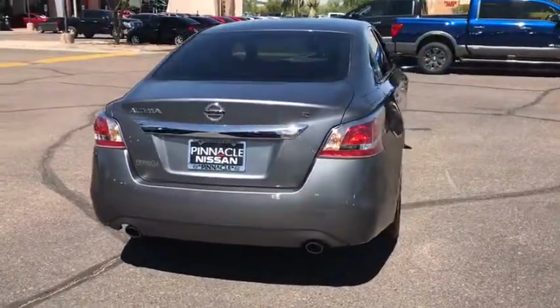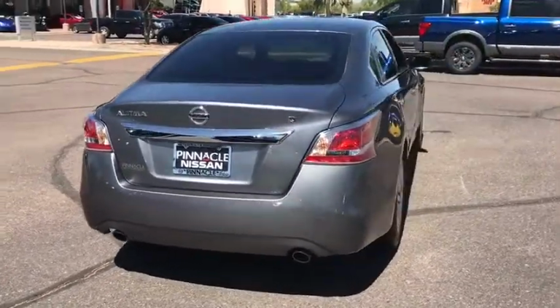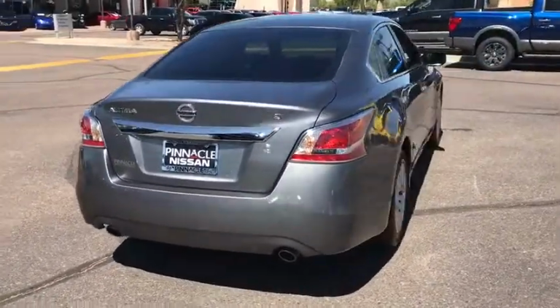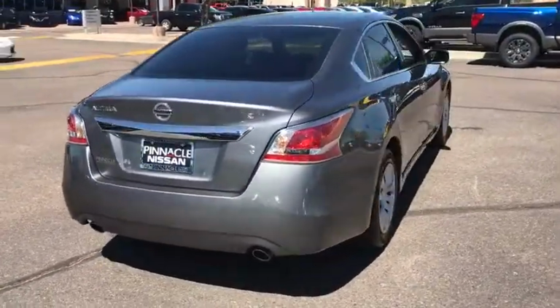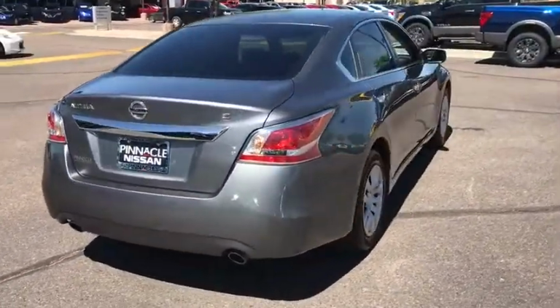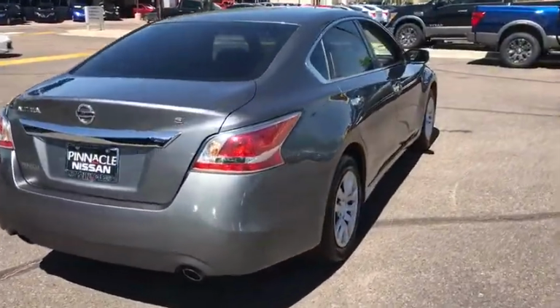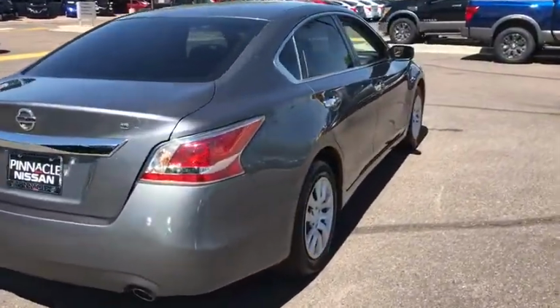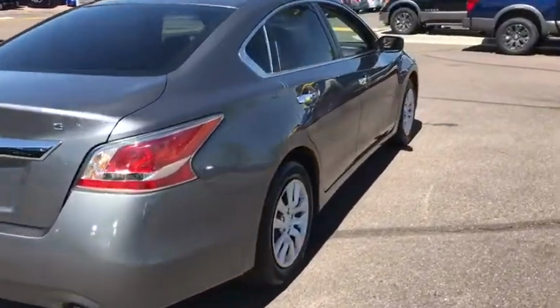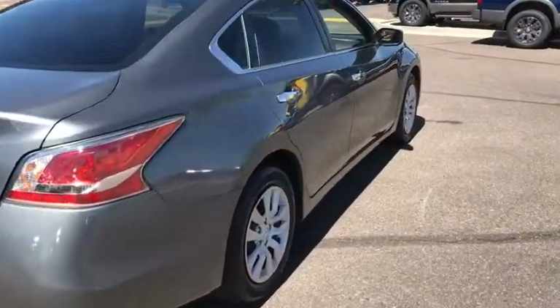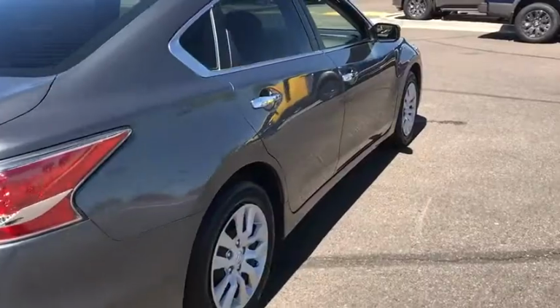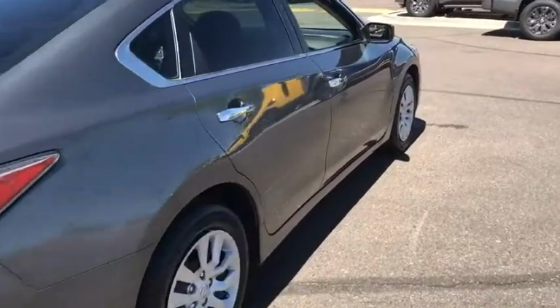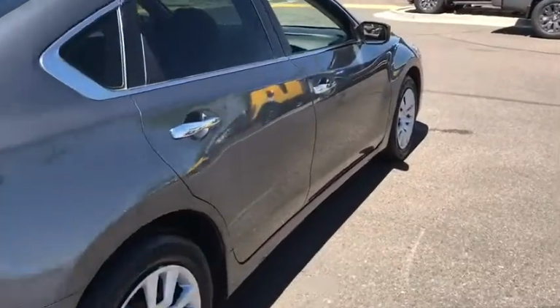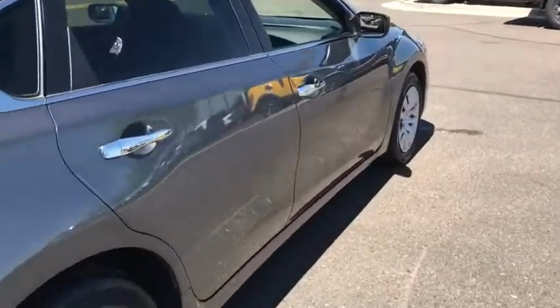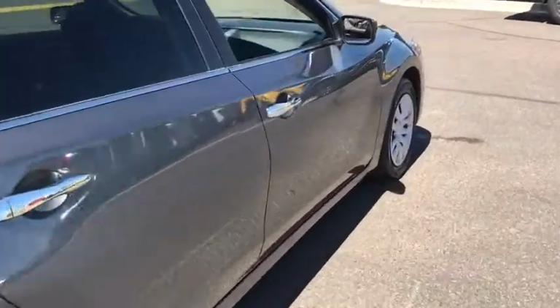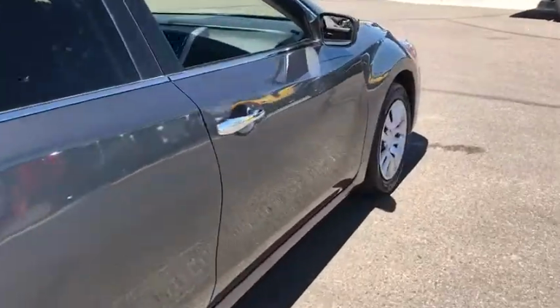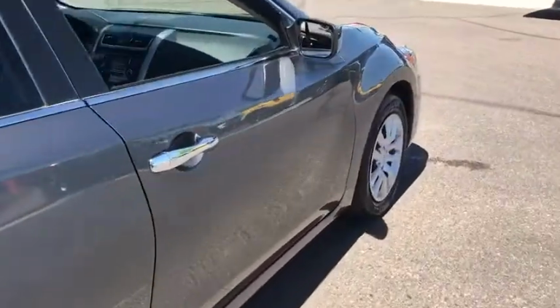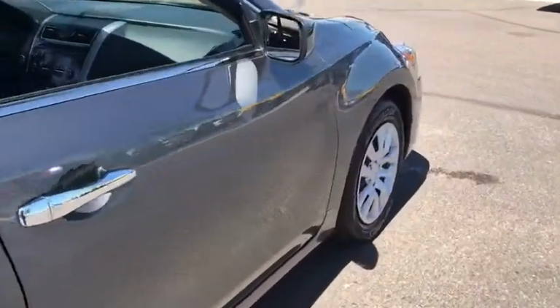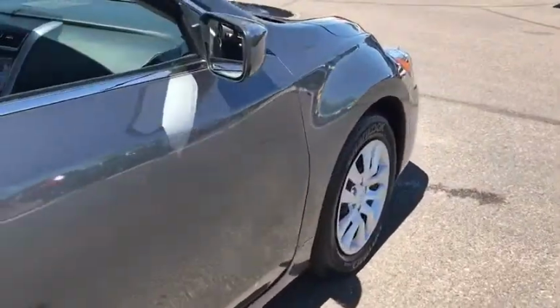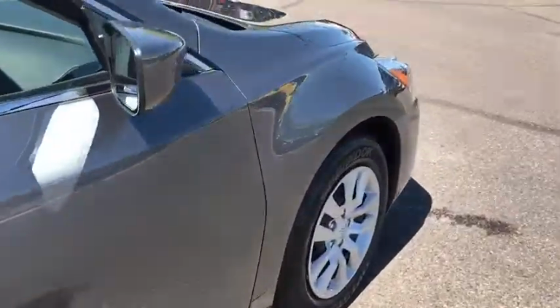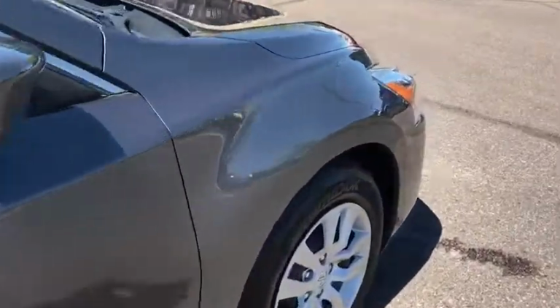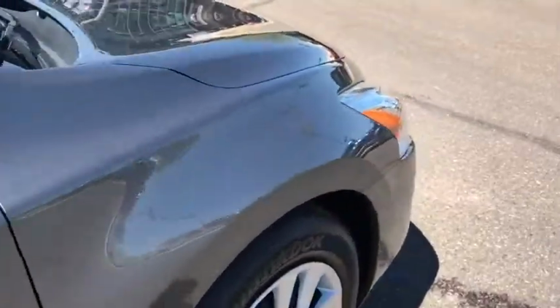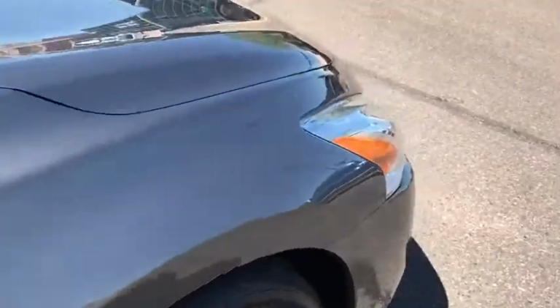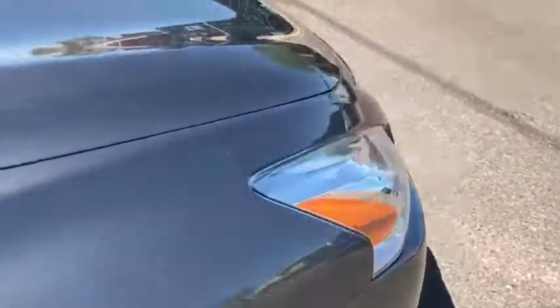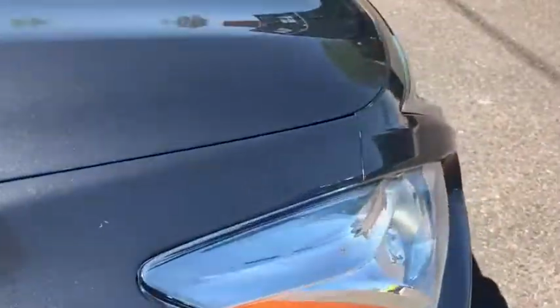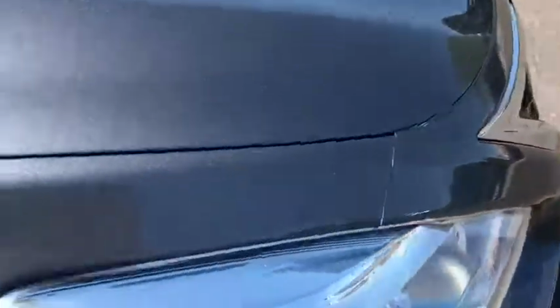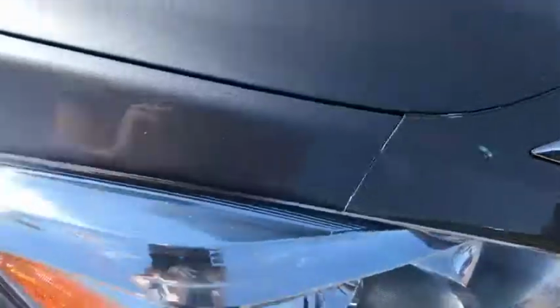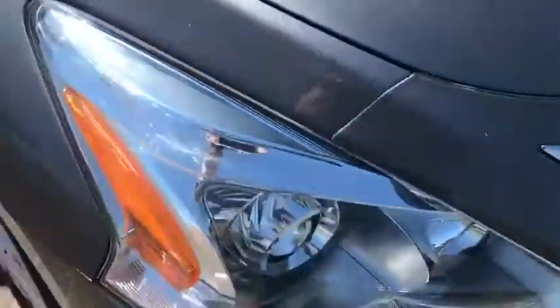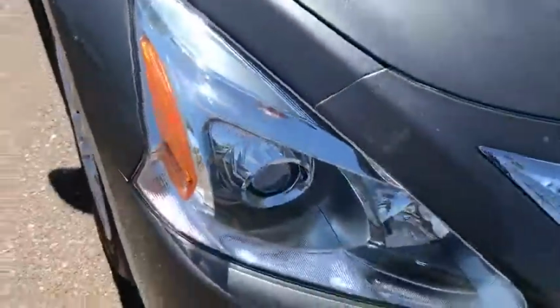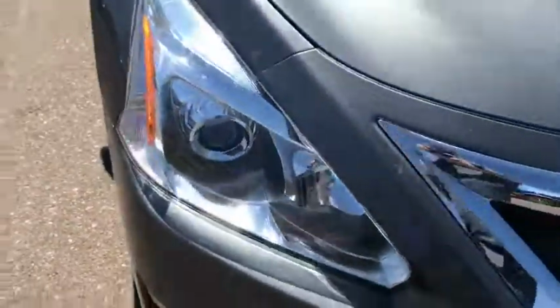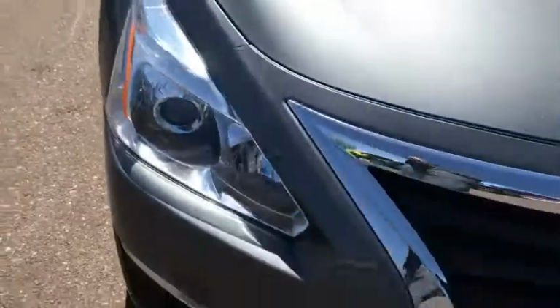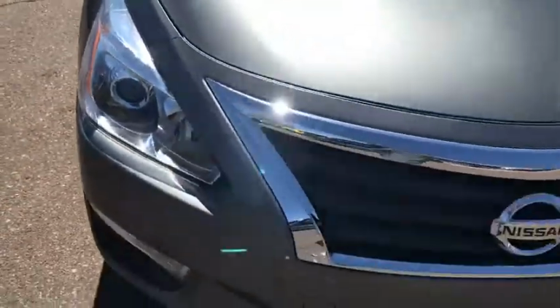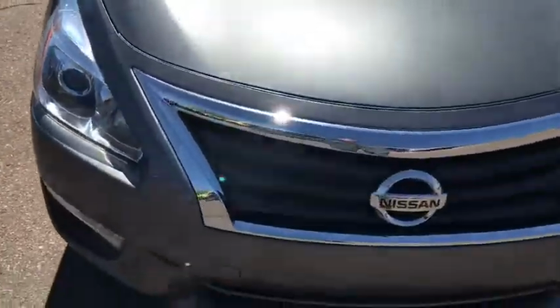Here are some of this vehicle's great options: stability control, traction control, anti-lock braking system, keyless entry, steering wheel audio controls, Bluetooth, and power steering.